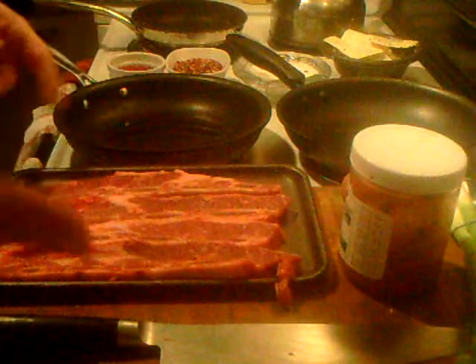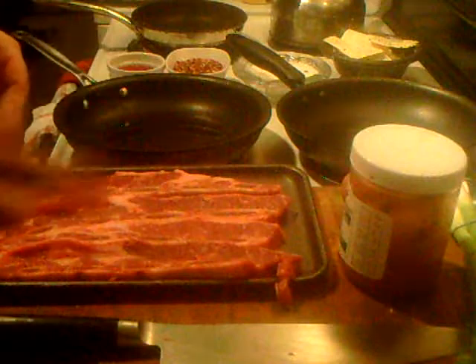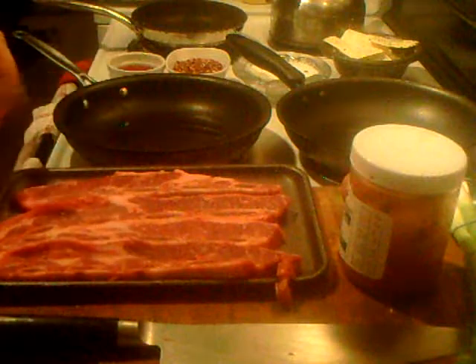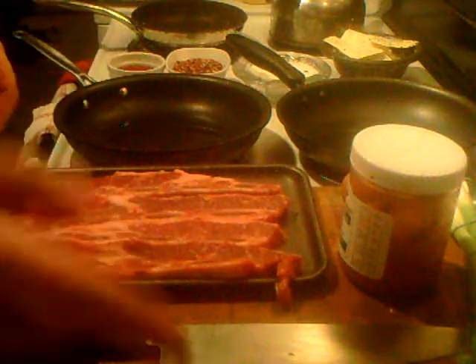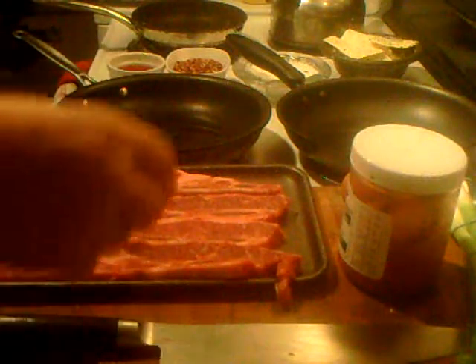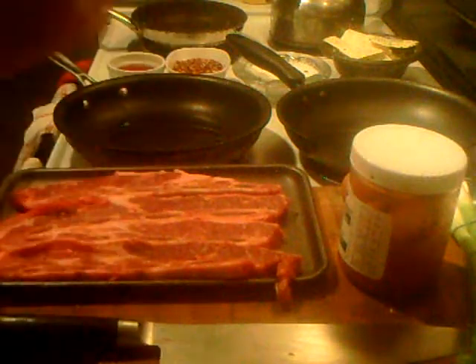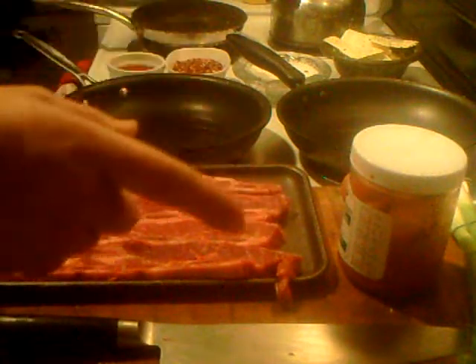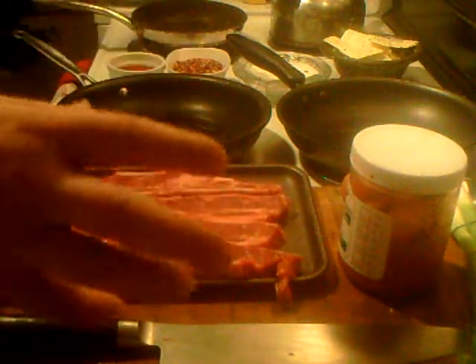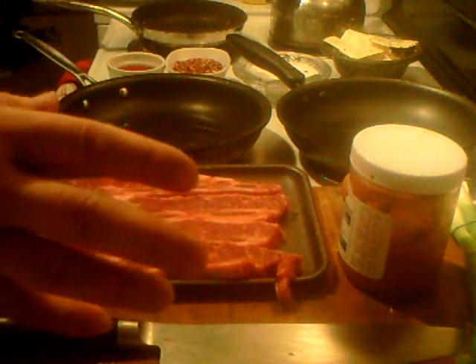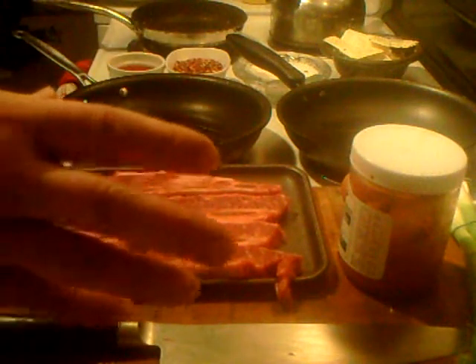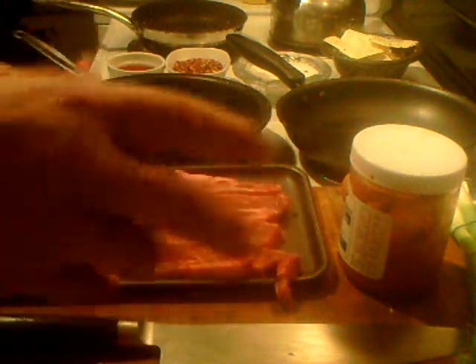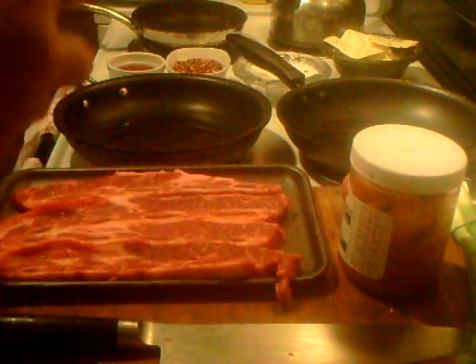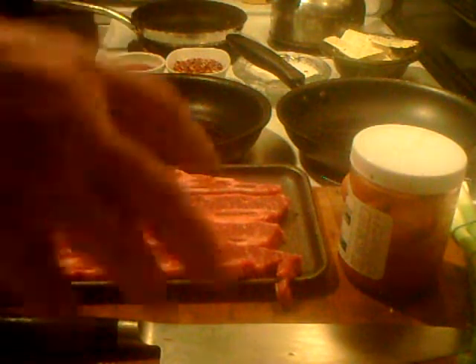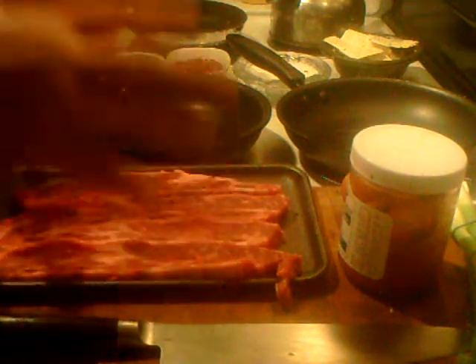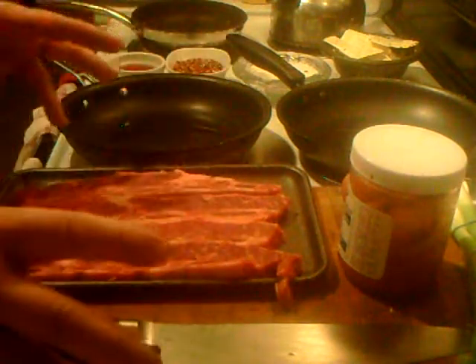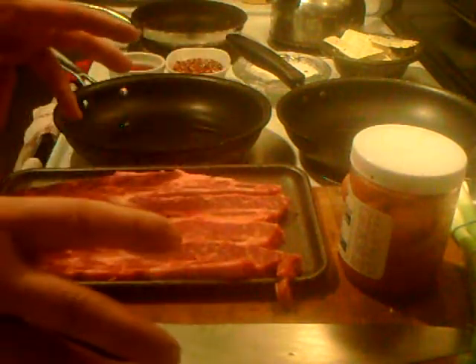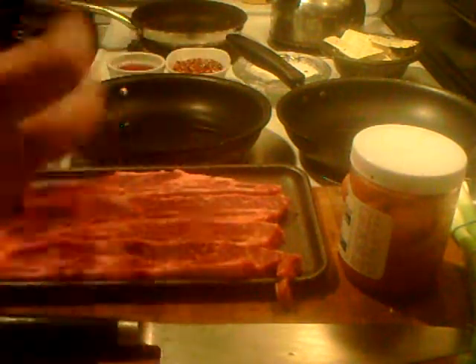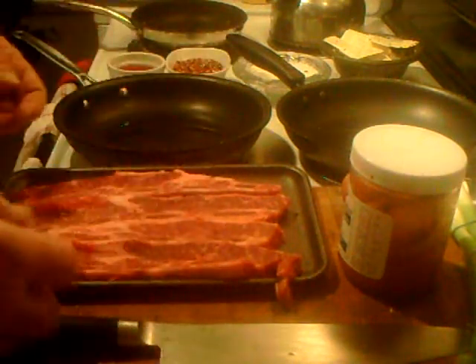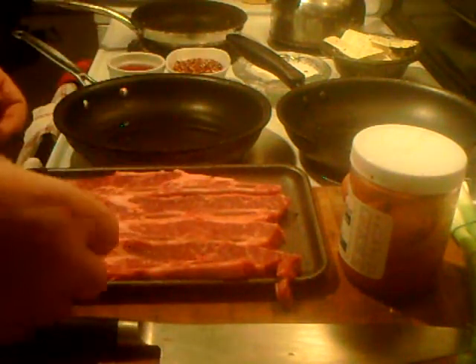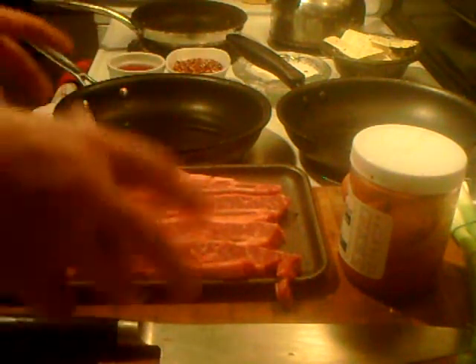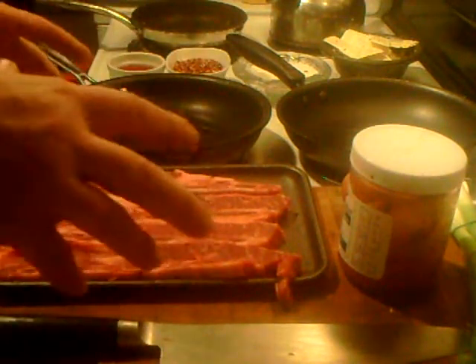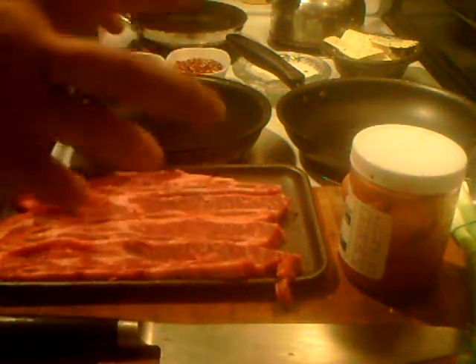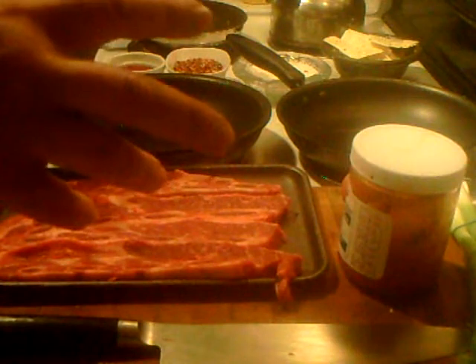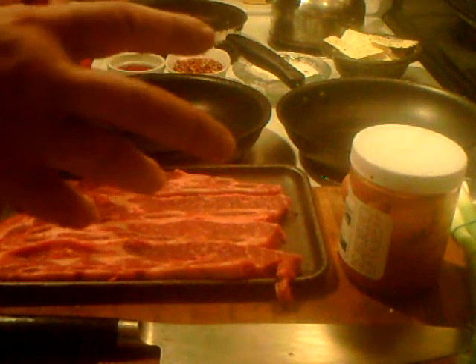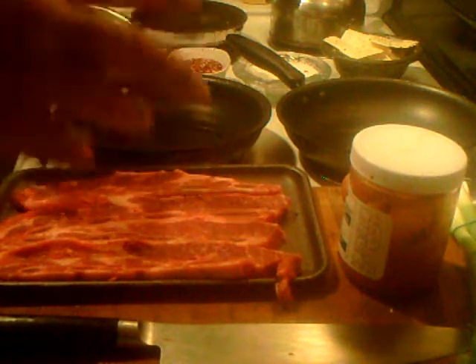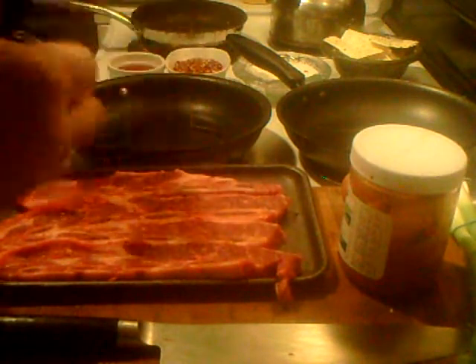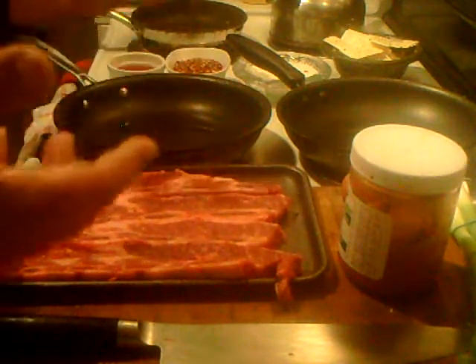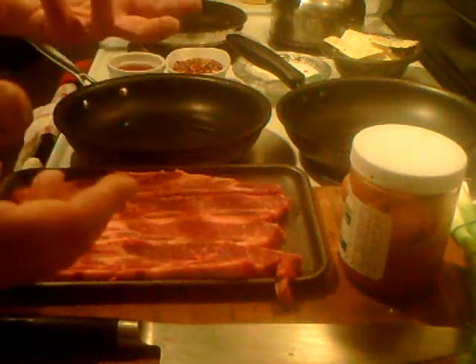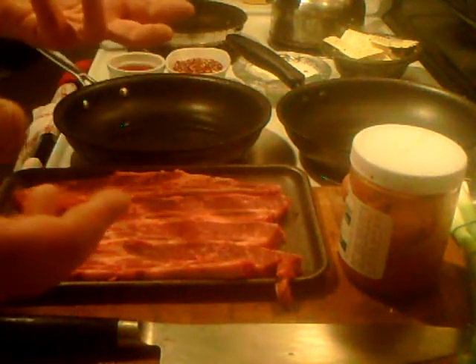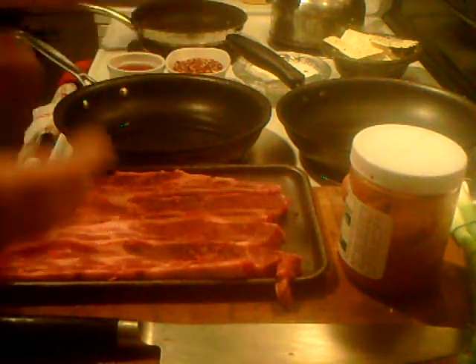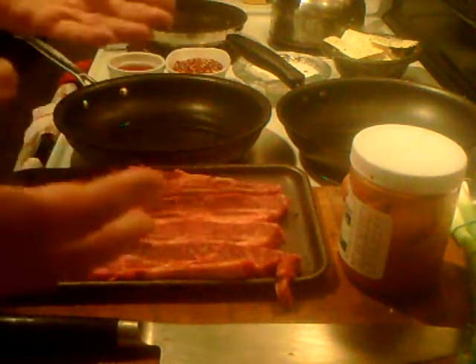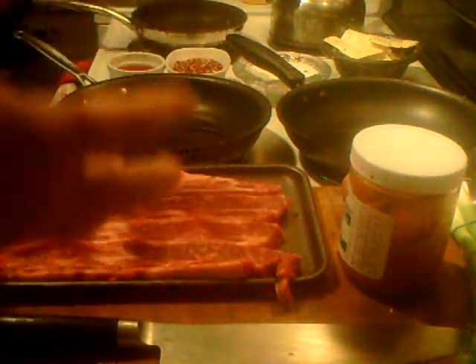I'm back with a vengeance. What I'm going to do today, I'm going to show you how to make somewhat of a hybrid of some traditional Korean cooking. Korean cooking is one of my favorite foods.